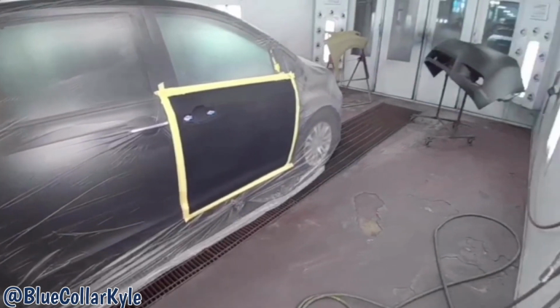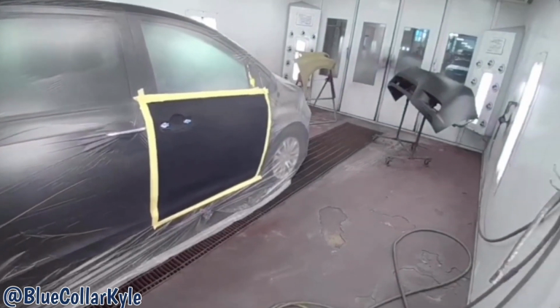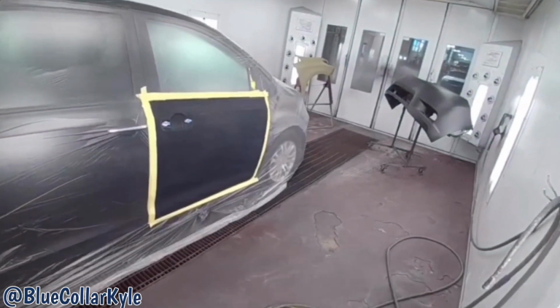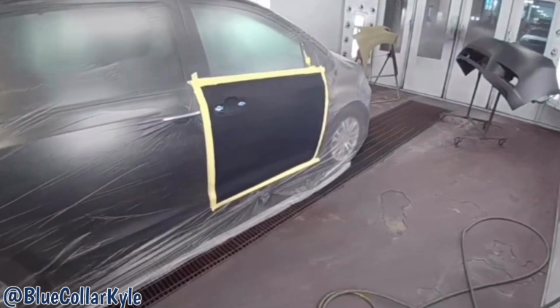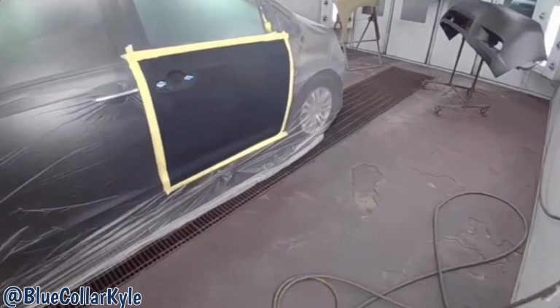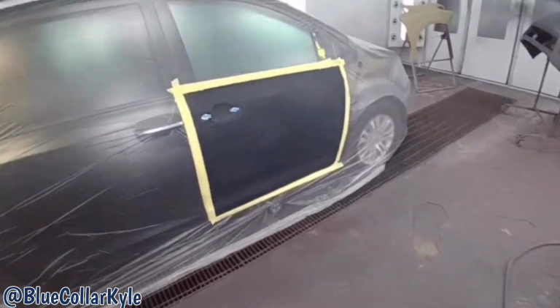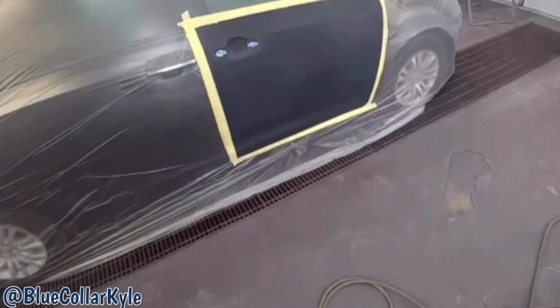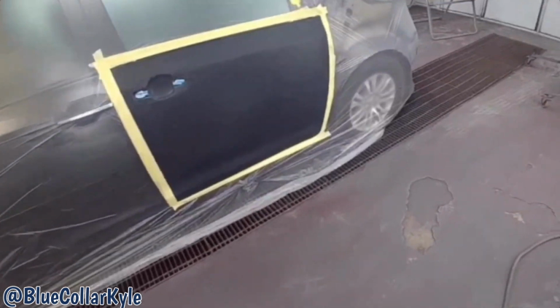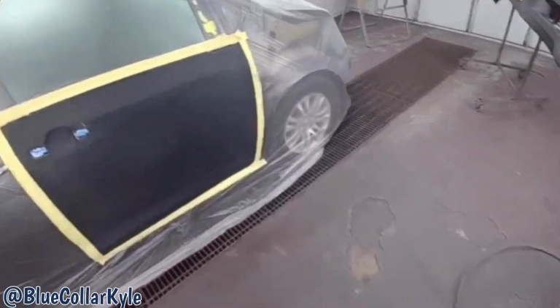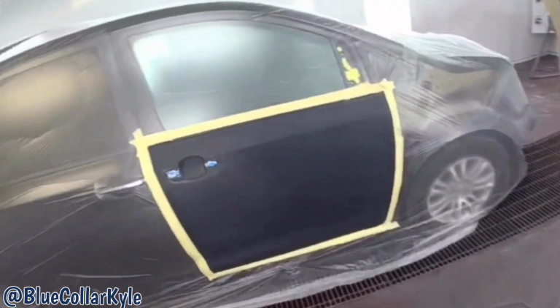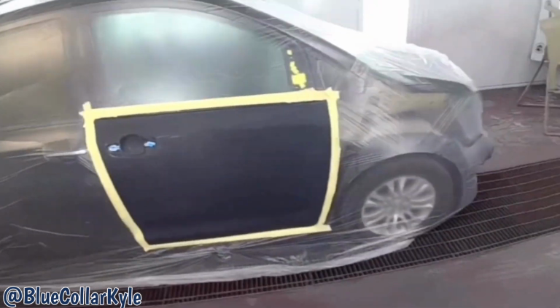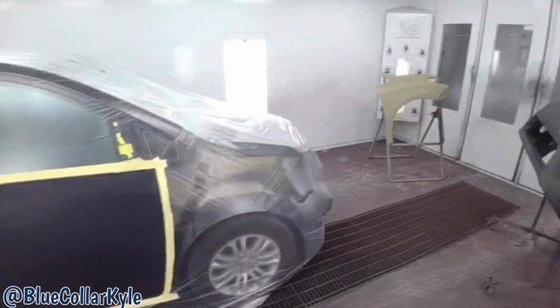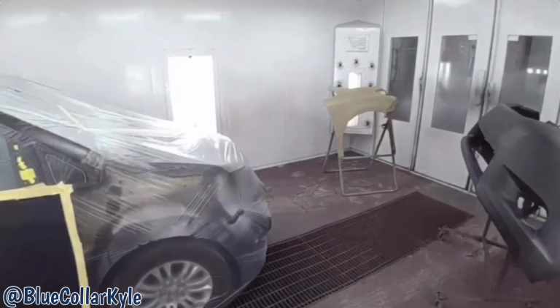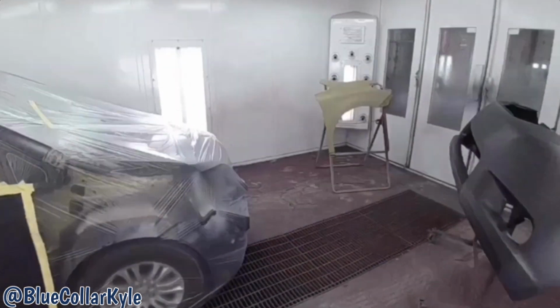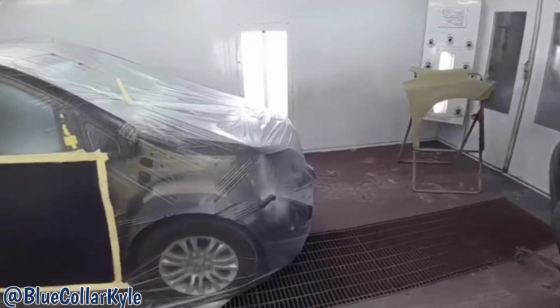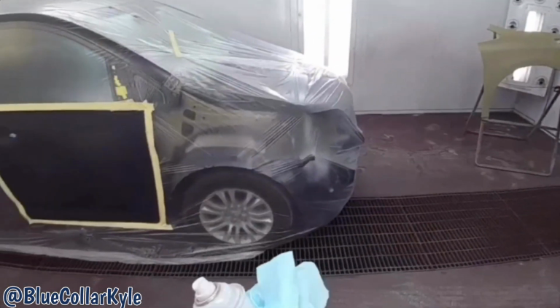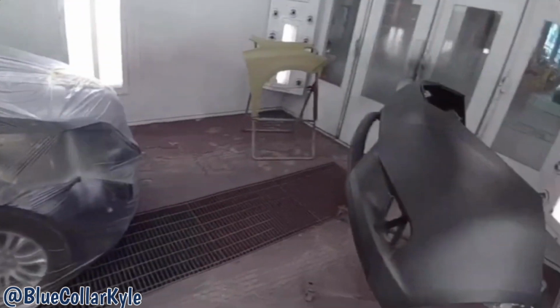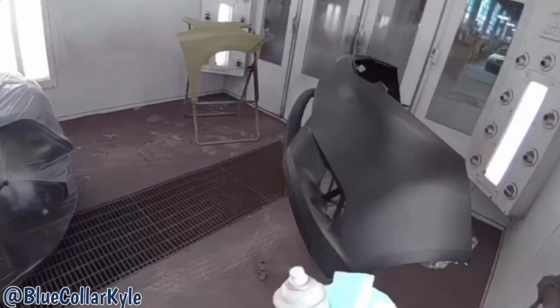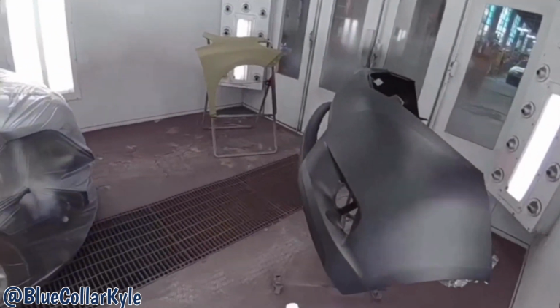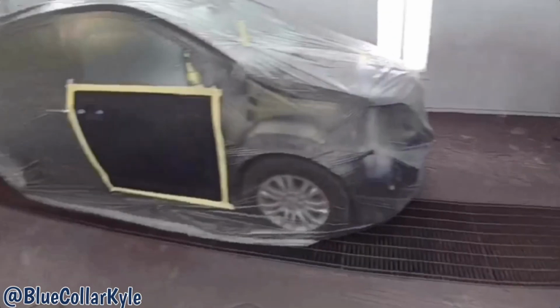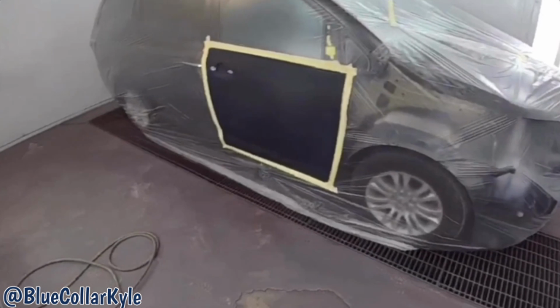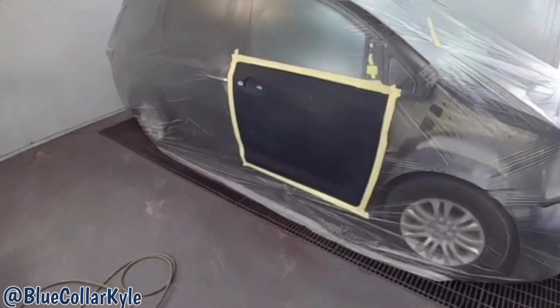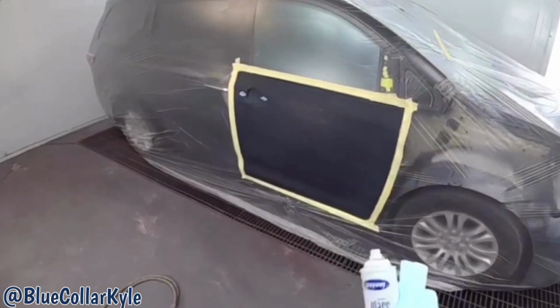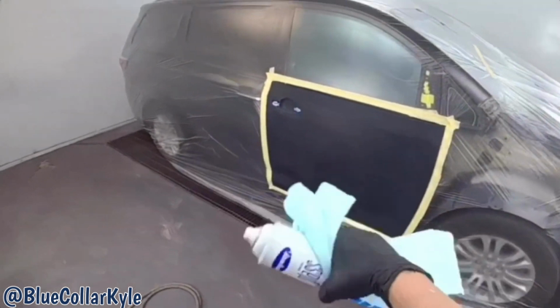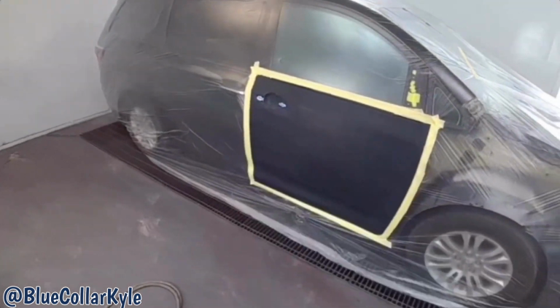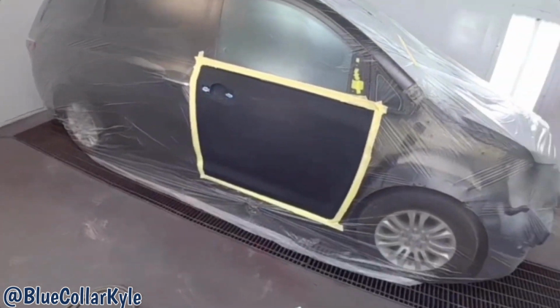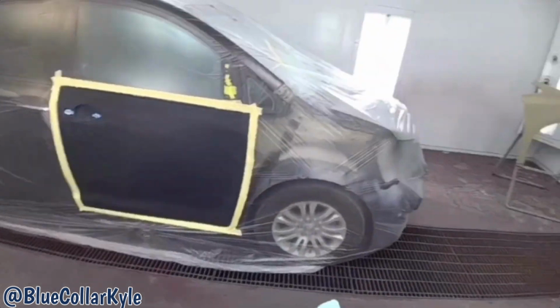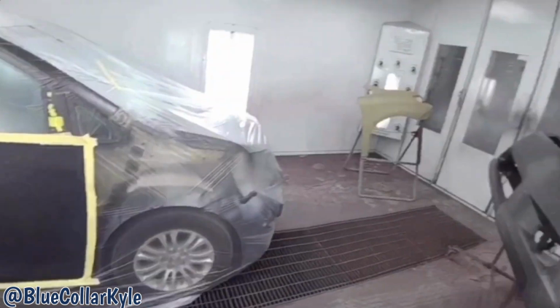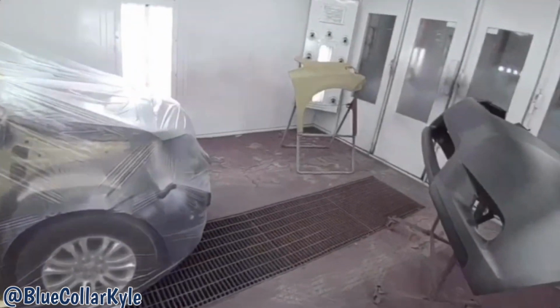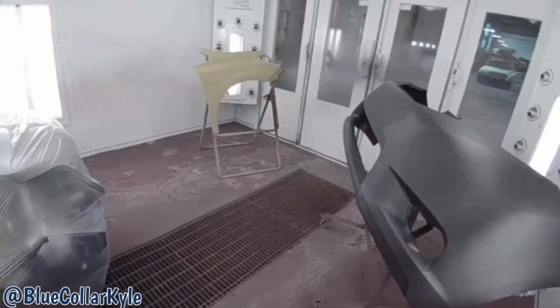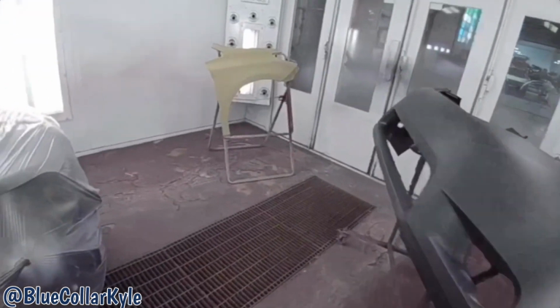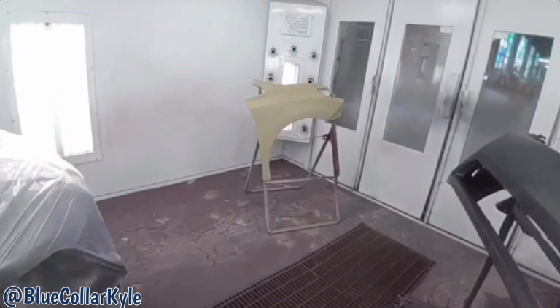Now I have a Toyota Sienna that I'm going to paint. It gets a new fender, a new bumper cover, and then blend the color into the door. So I'm going to go ahead and clean all this off.